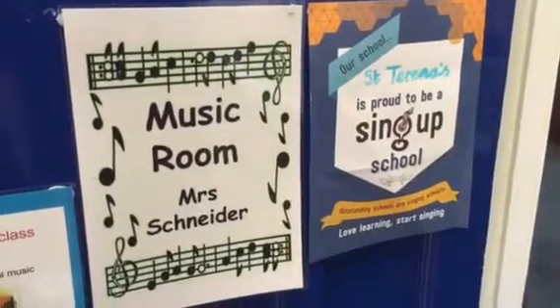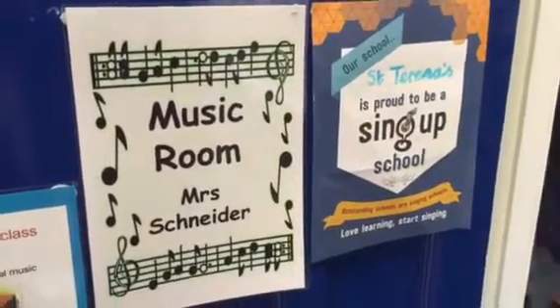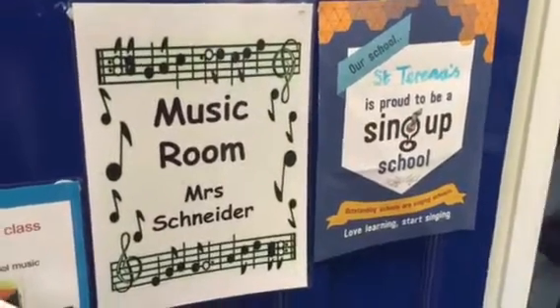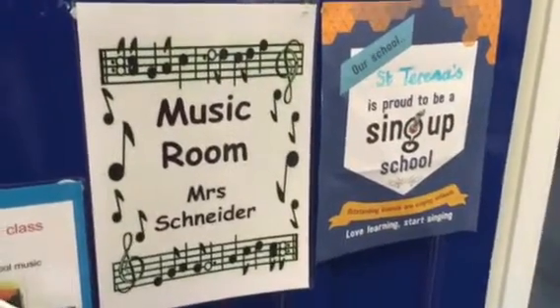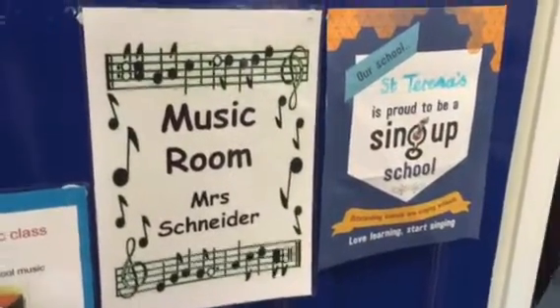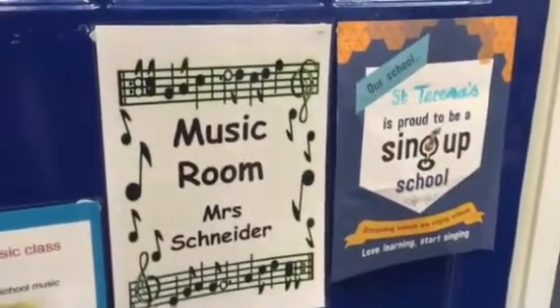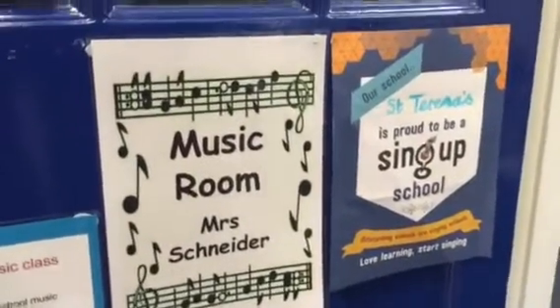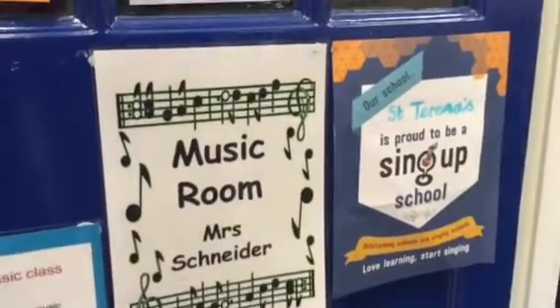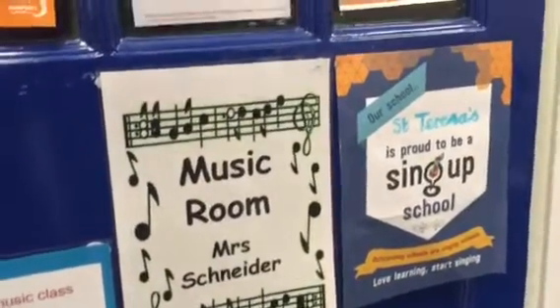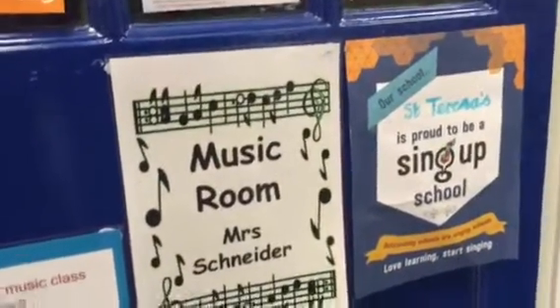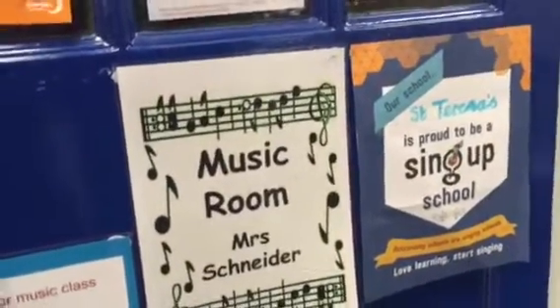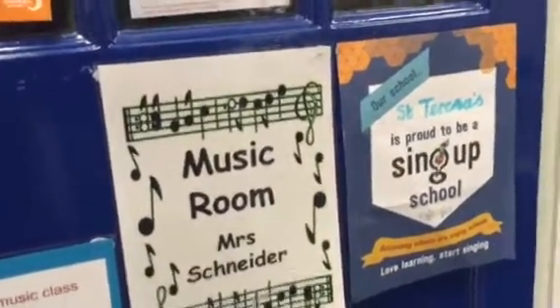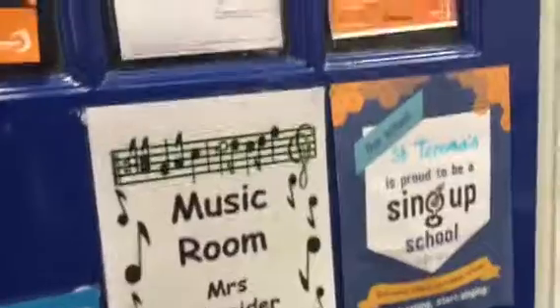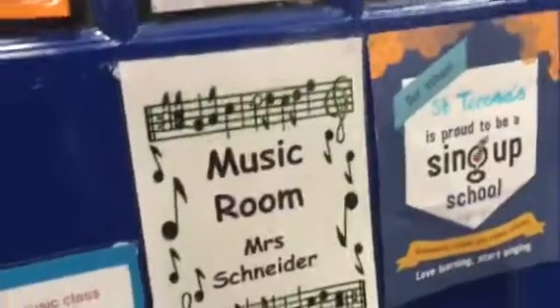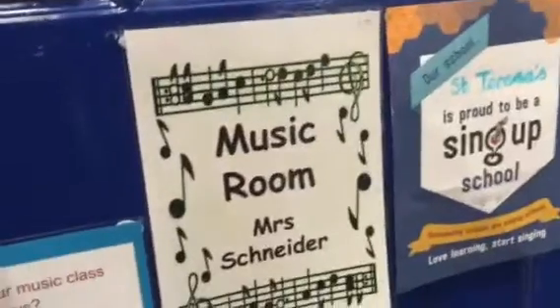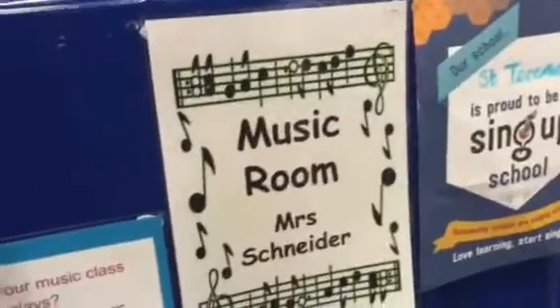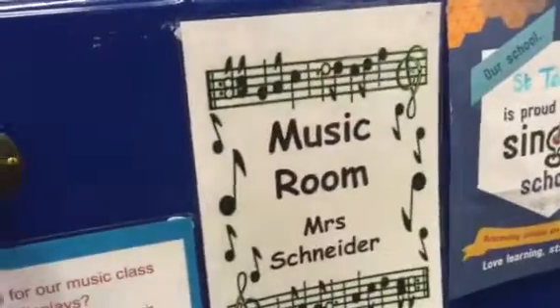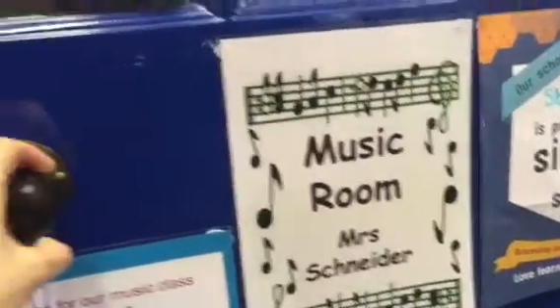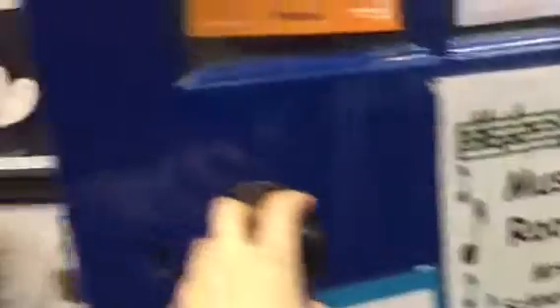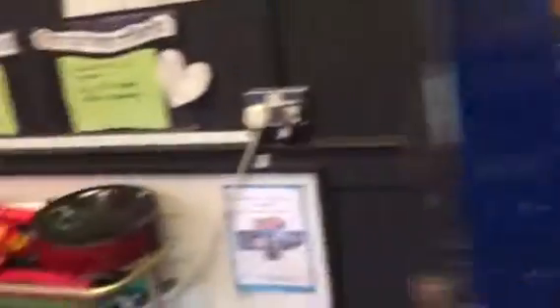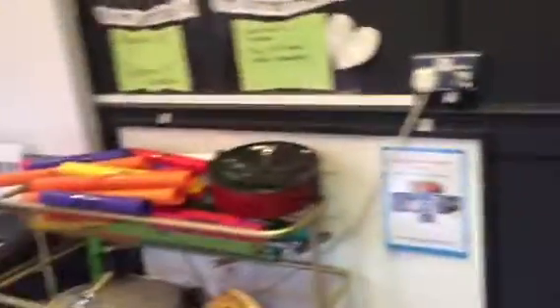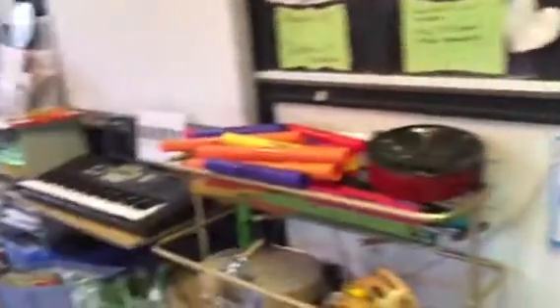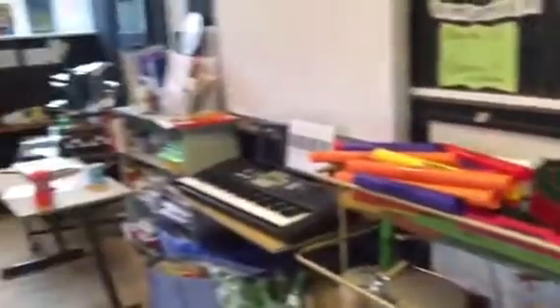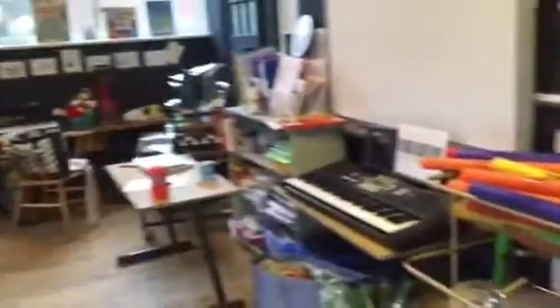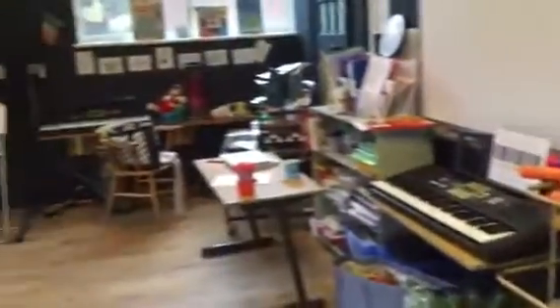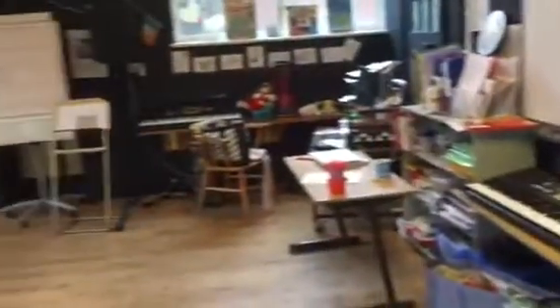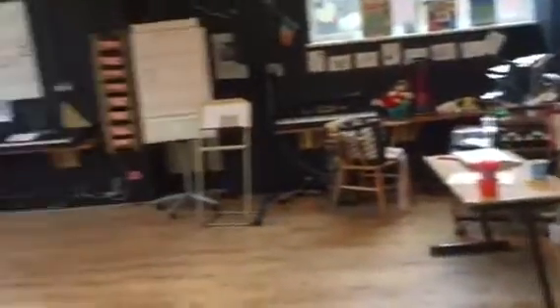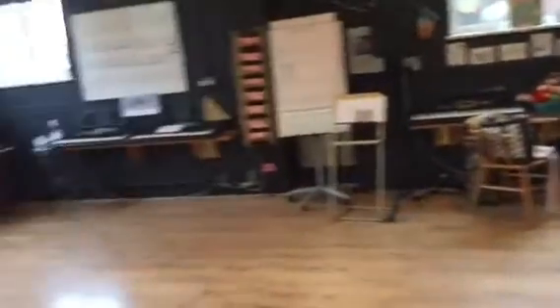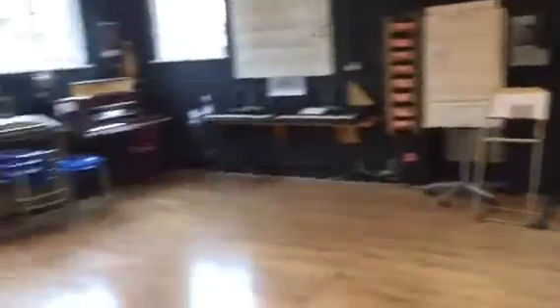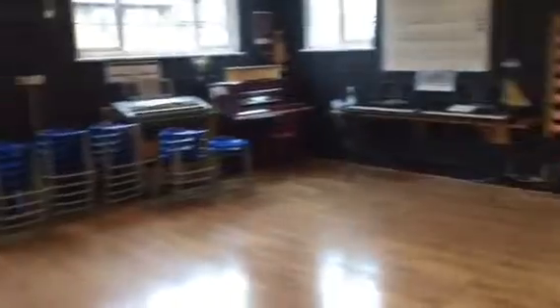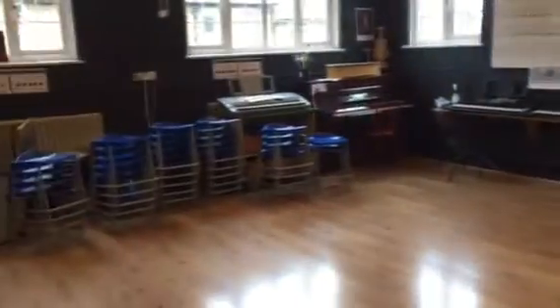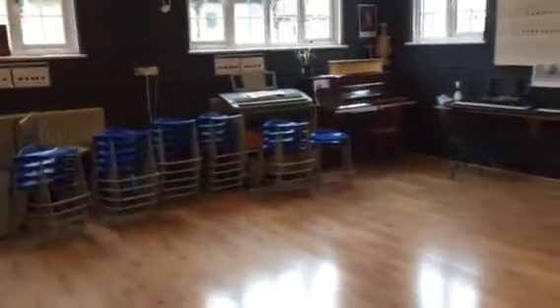I thought I'd show you what the school music room looks like from the school that I work in. There you go, that's my music room.